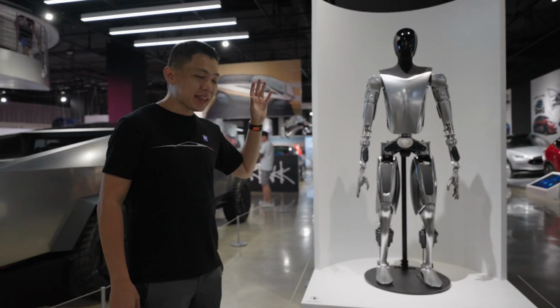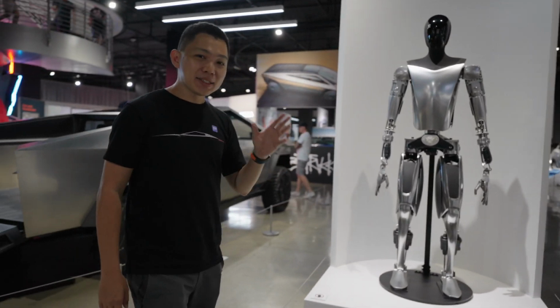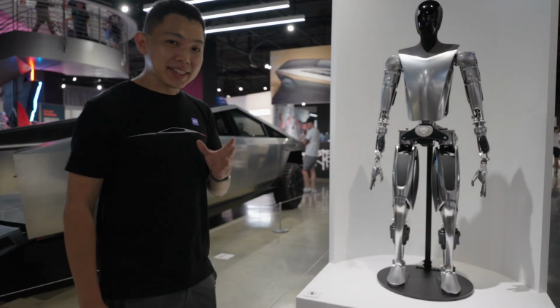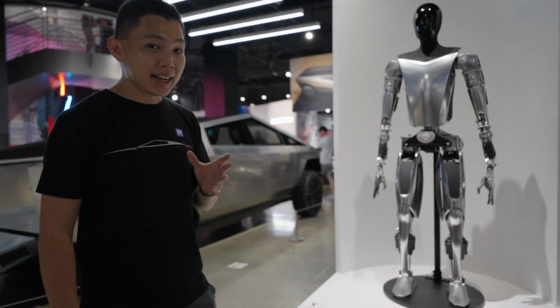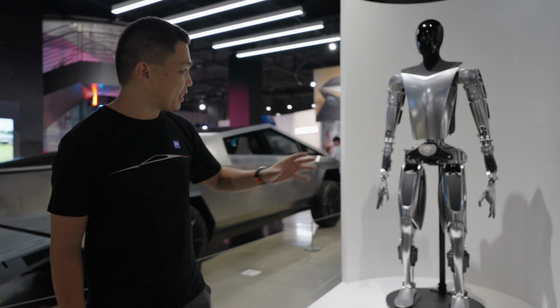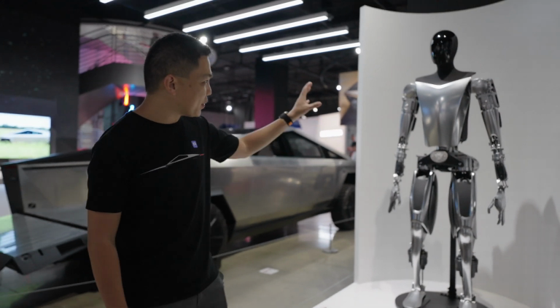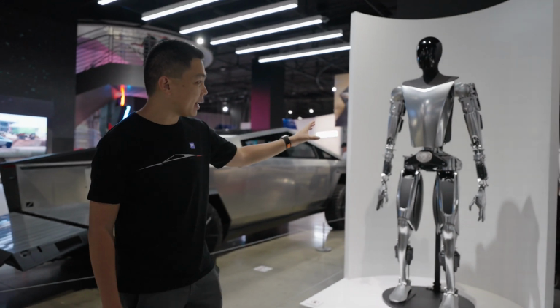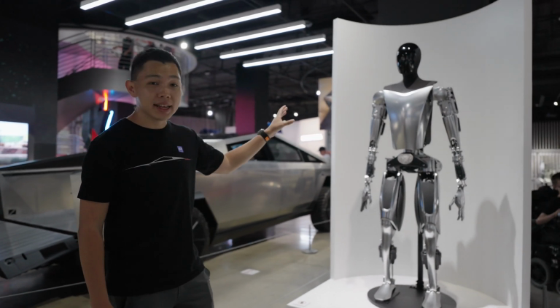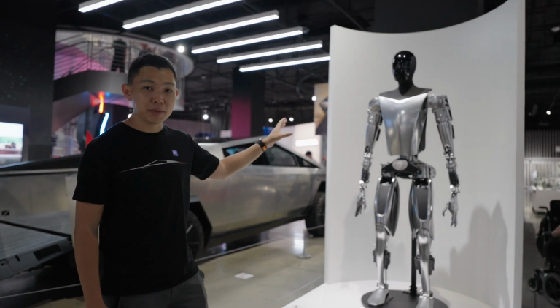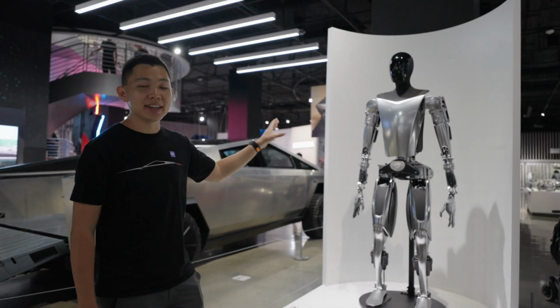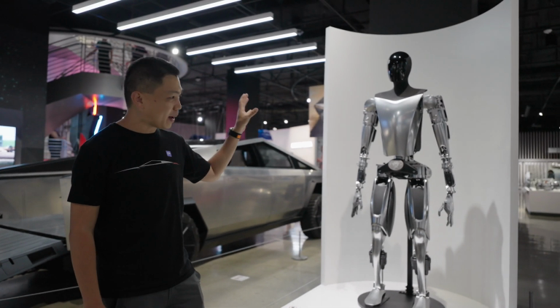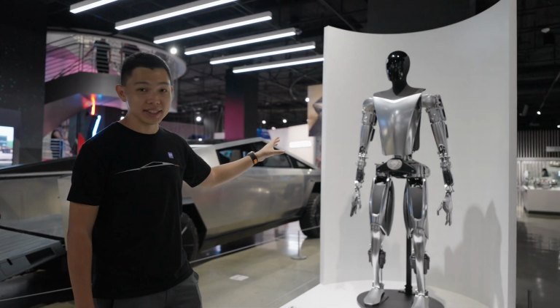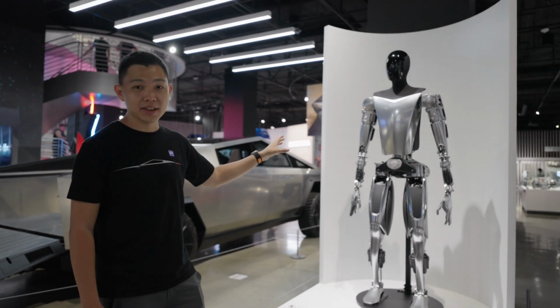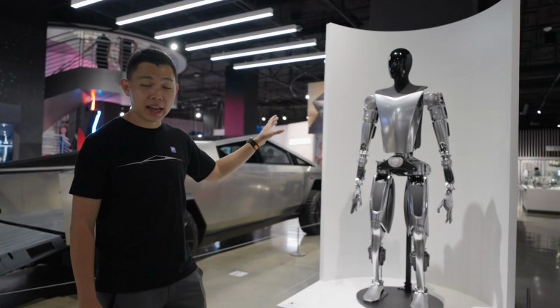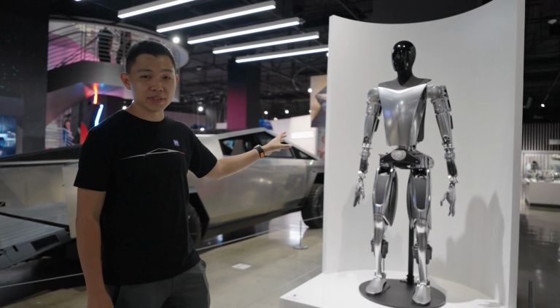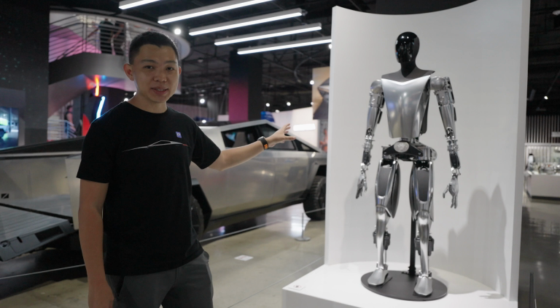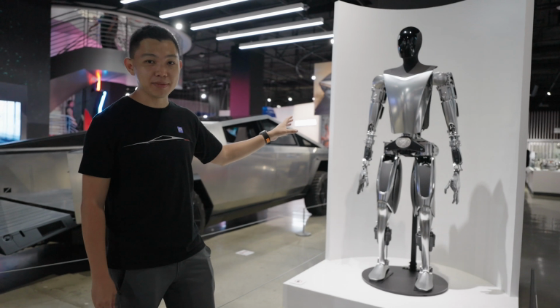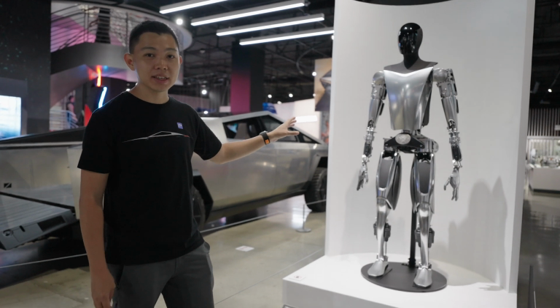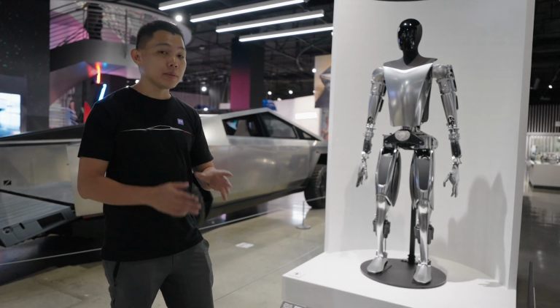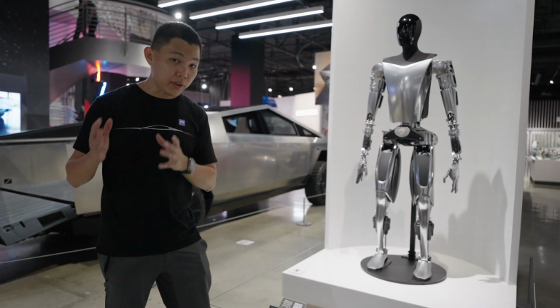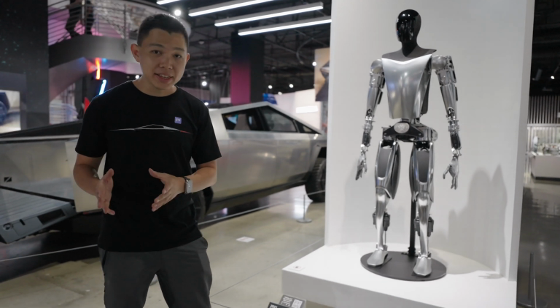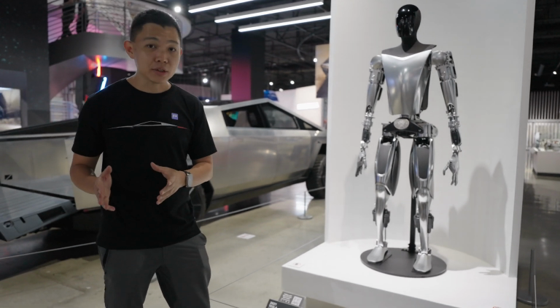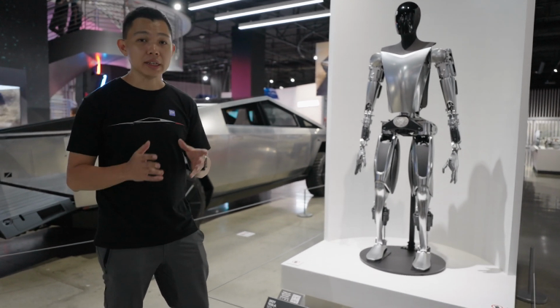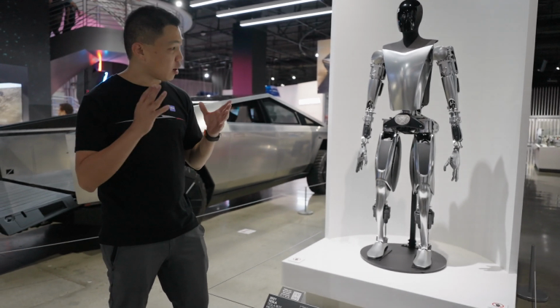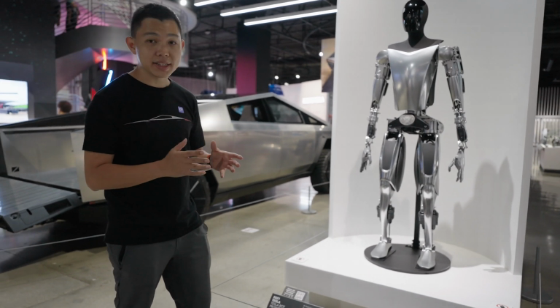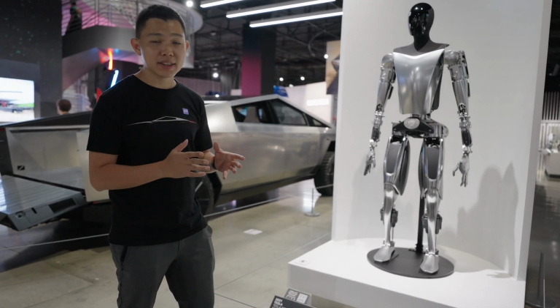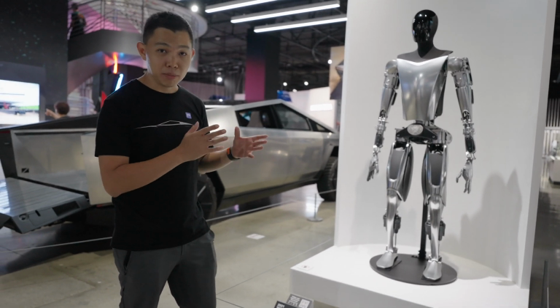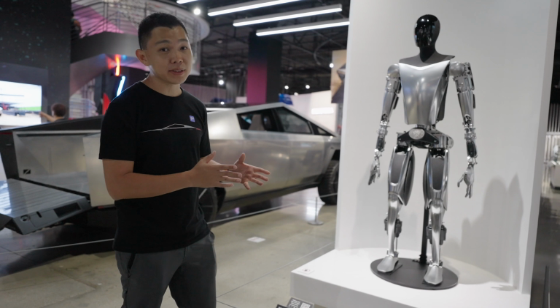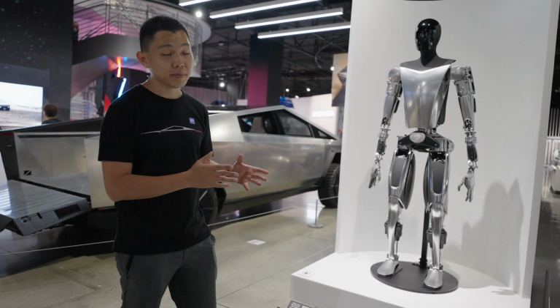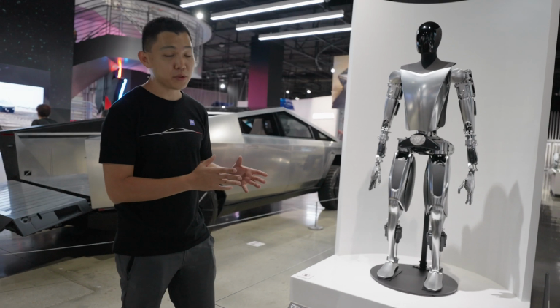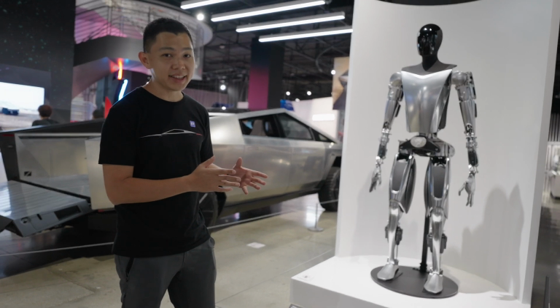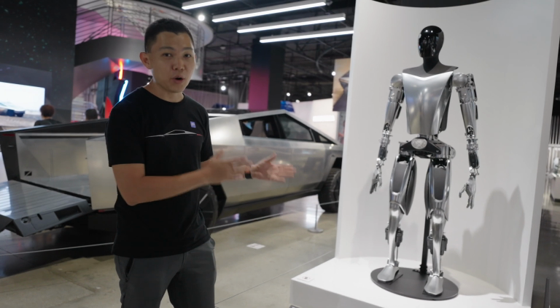Tesla is not just a car company. In a few years' time, Tesla is going to be making thousands or hundreds of thousands of Tesla Bots — in factories, offices, malls, and maybe even one day in our homes as well. This is Tesla's future.